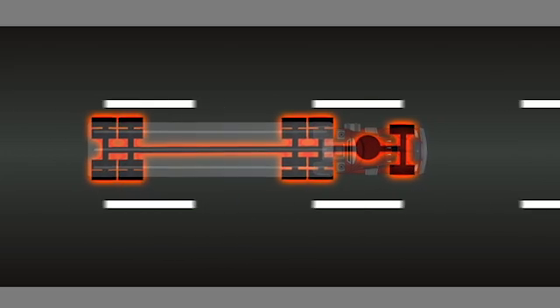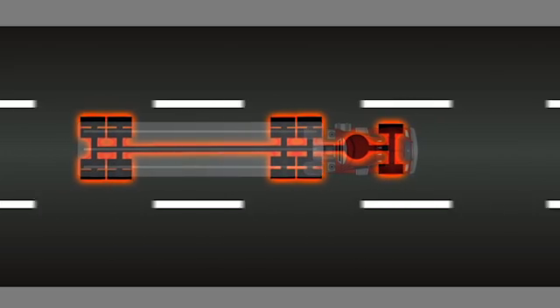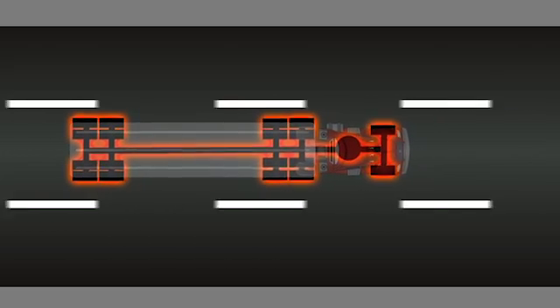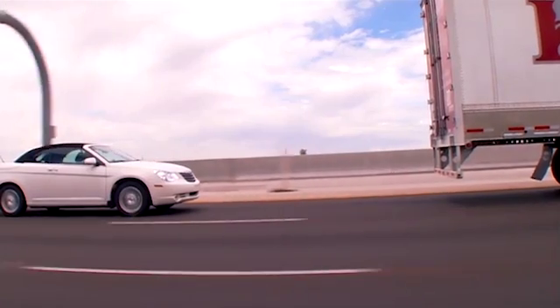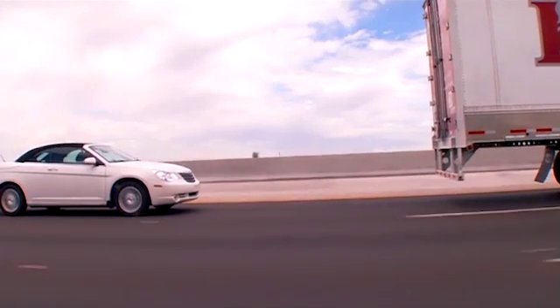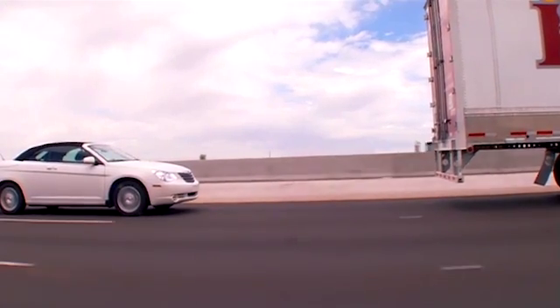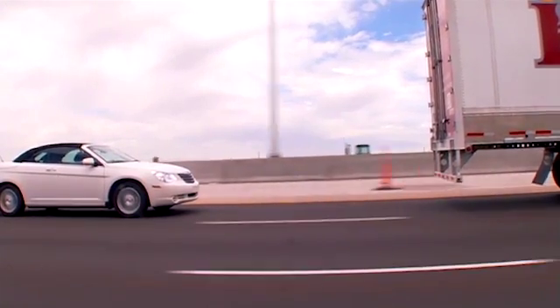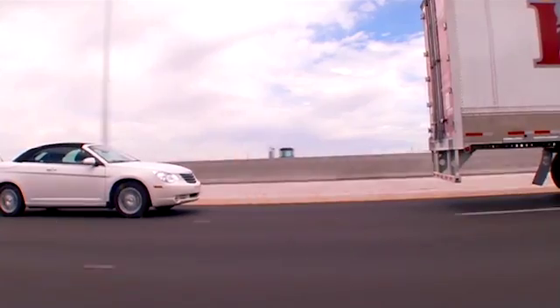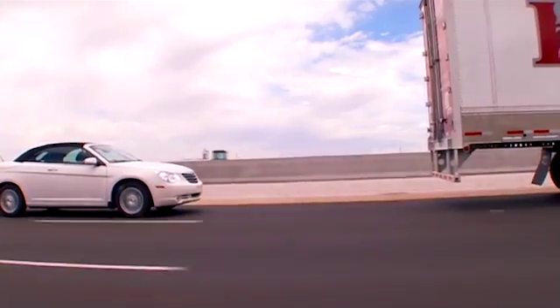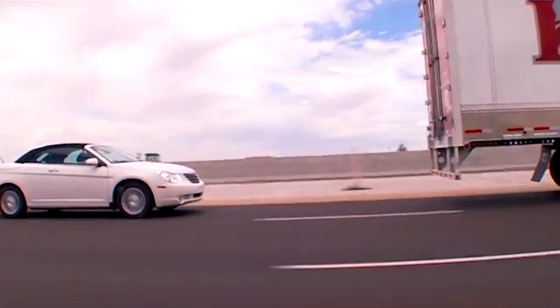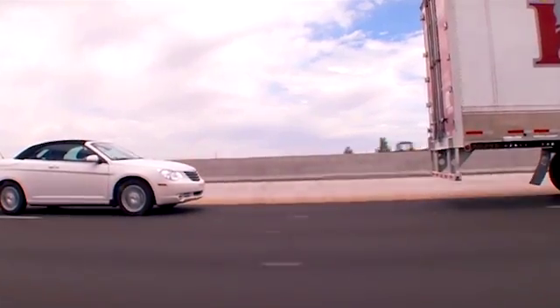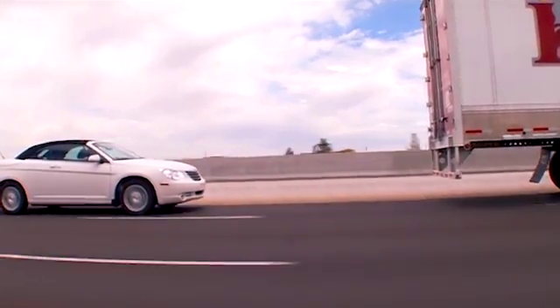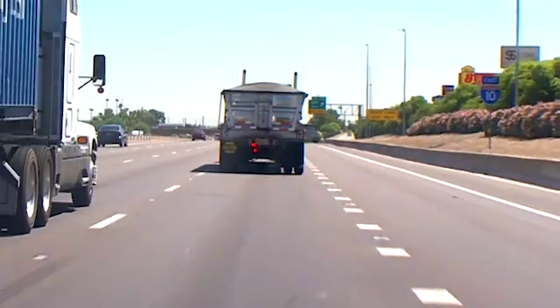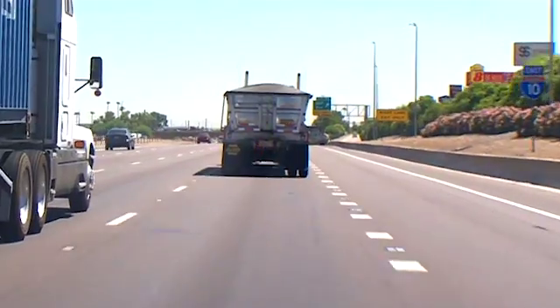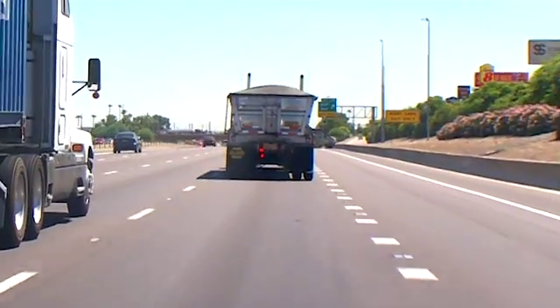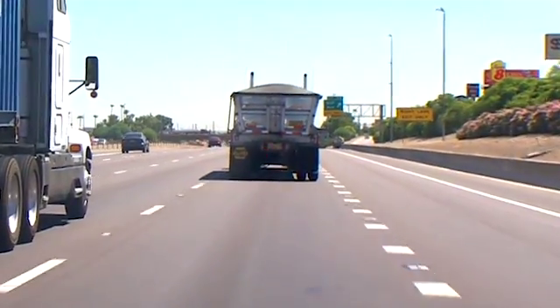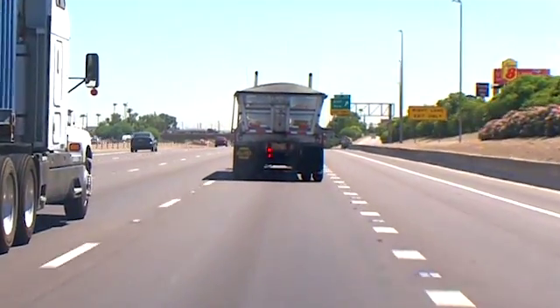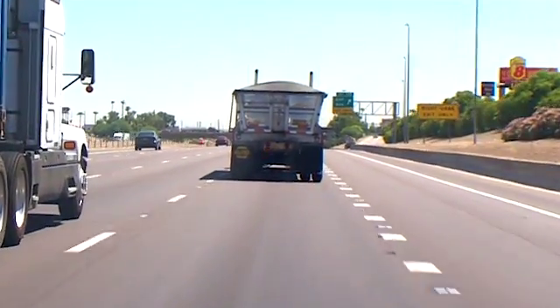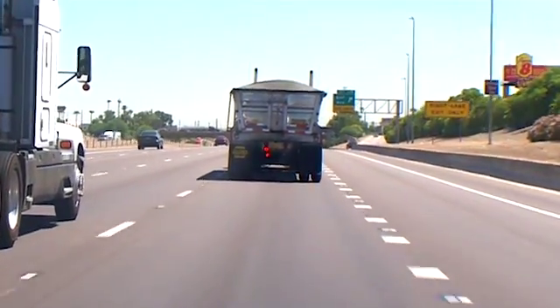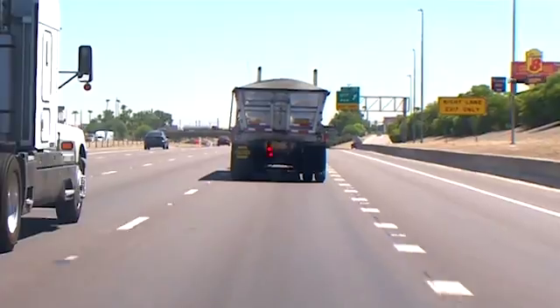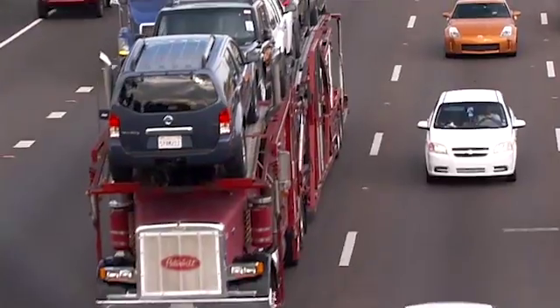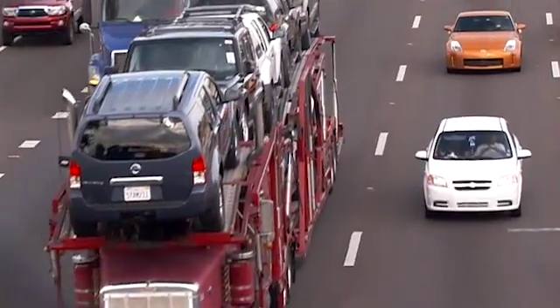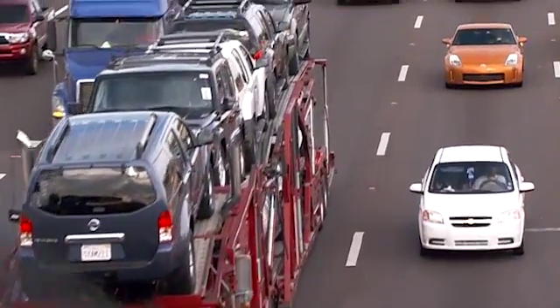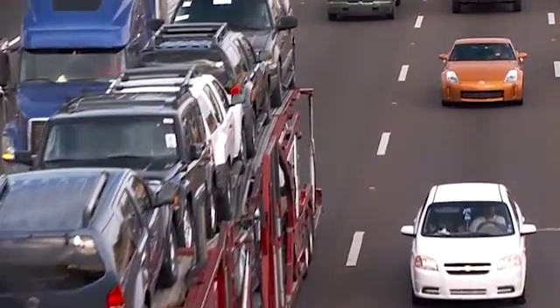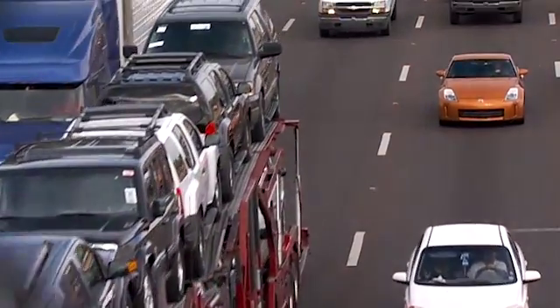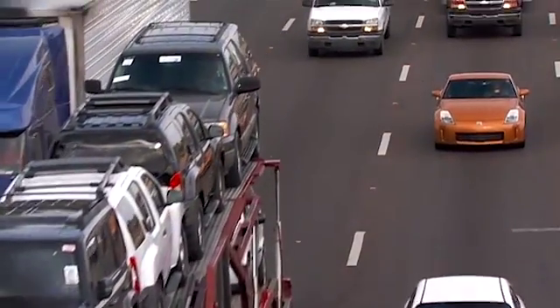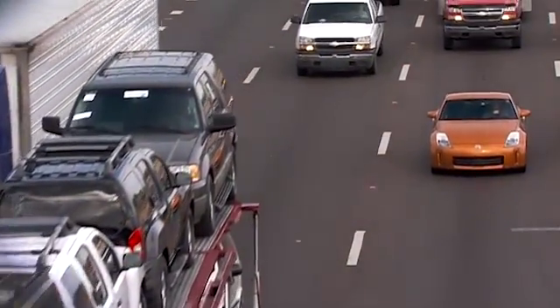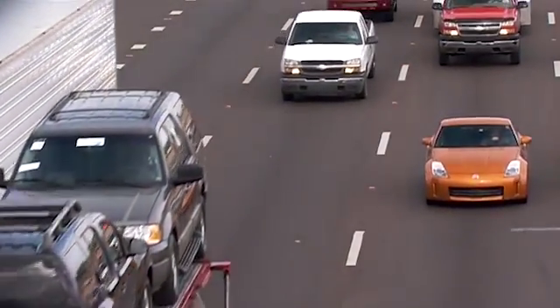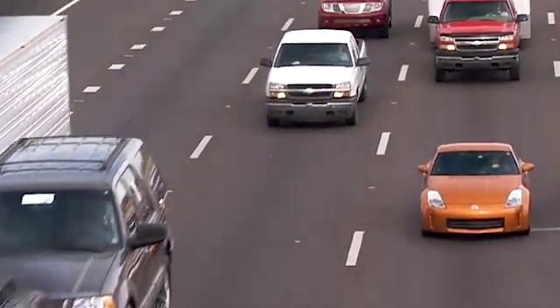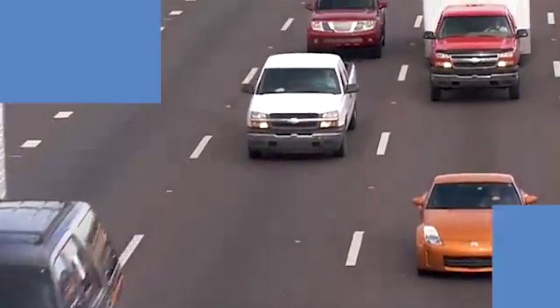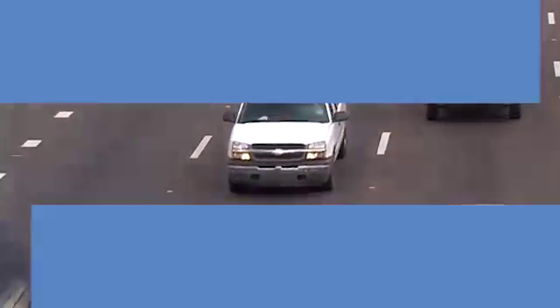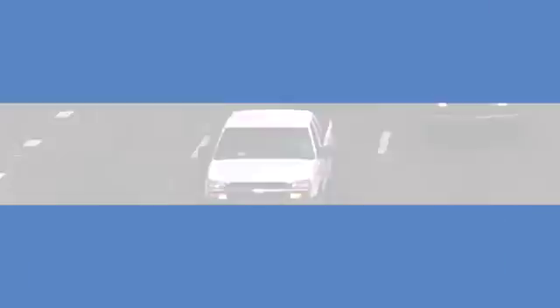Also, when stopping behind a truck, always leave plenty of room between your vehicle and the truck. One car length is a good rule. Stay to the left of your lane so the truck driver can see you in the side mirror.